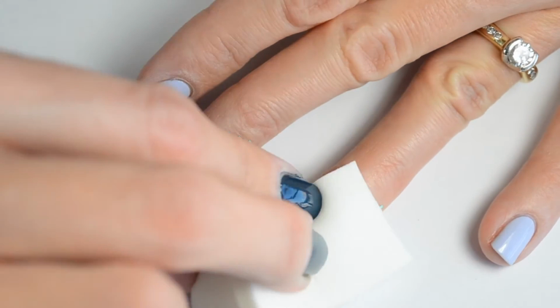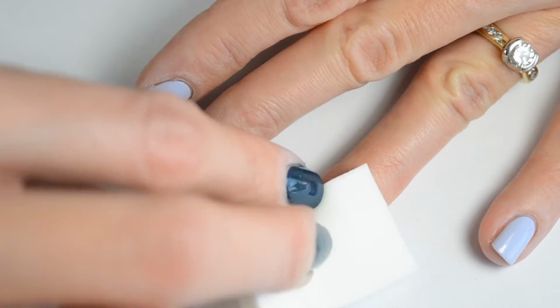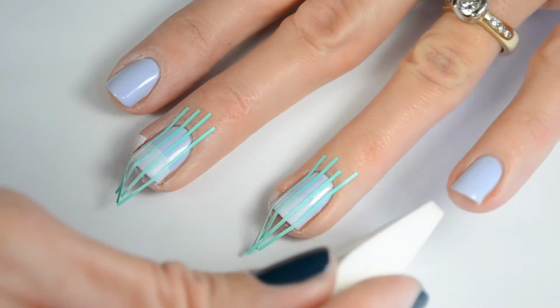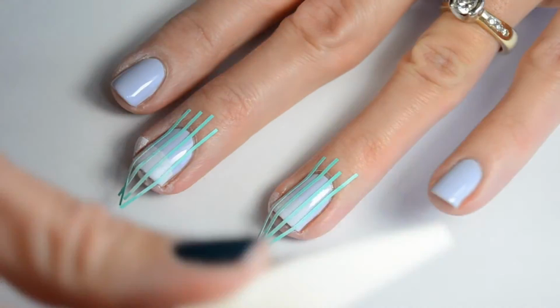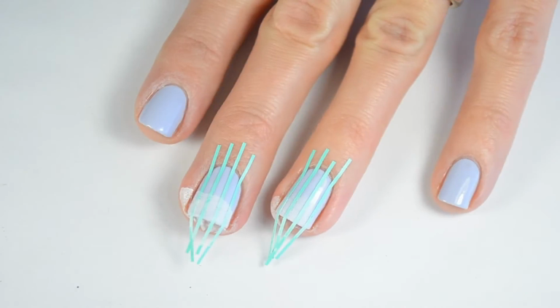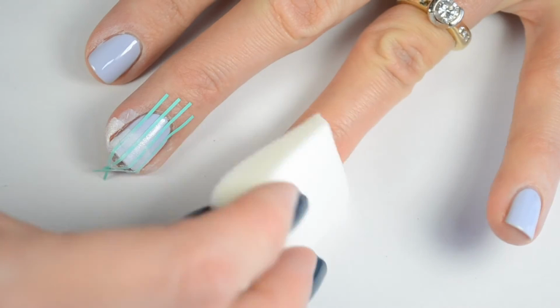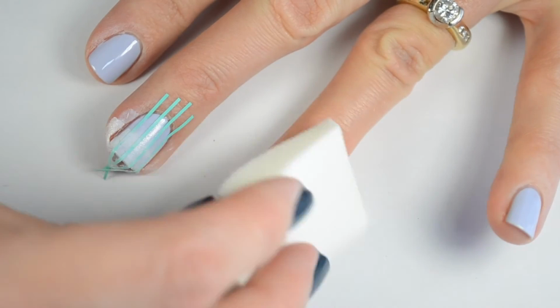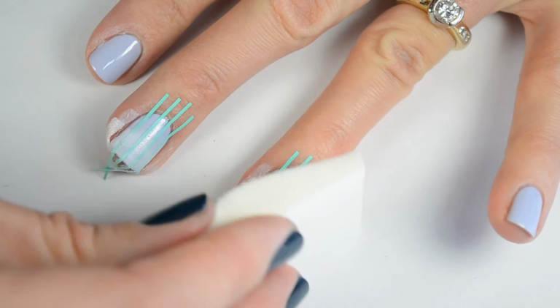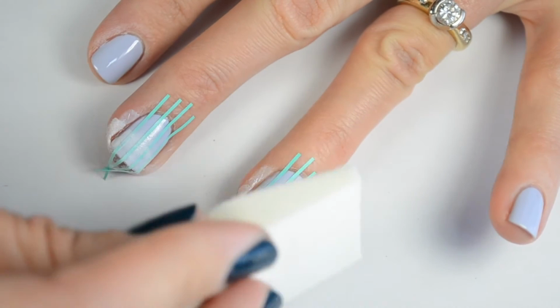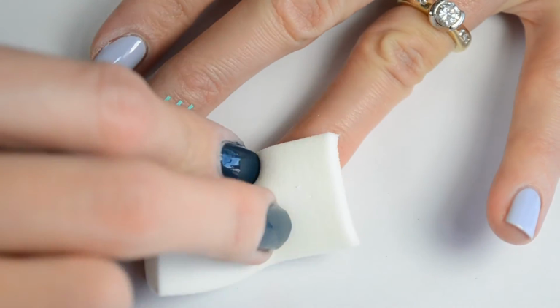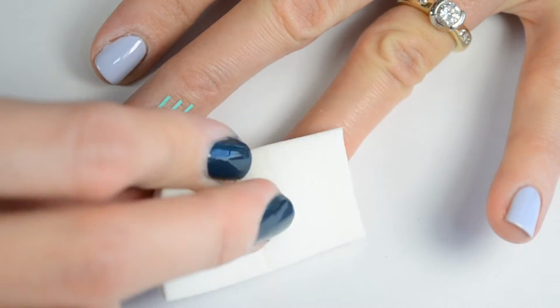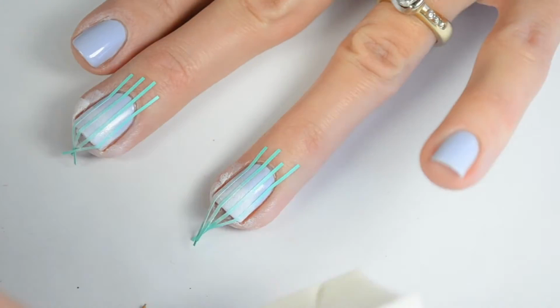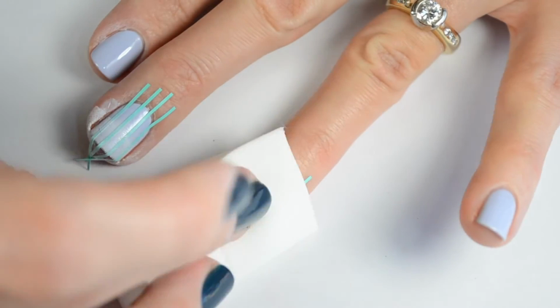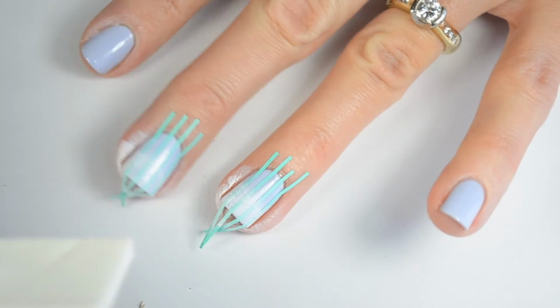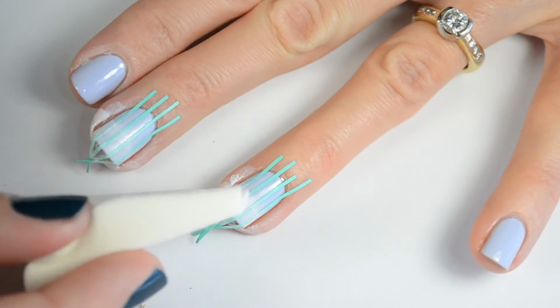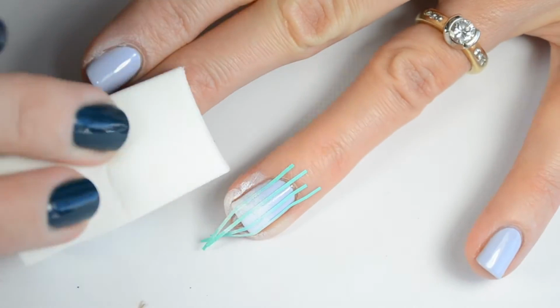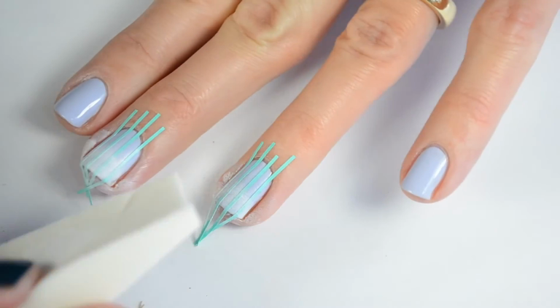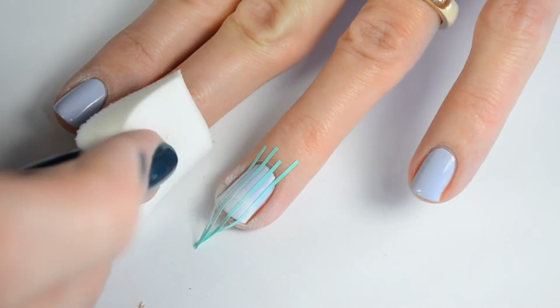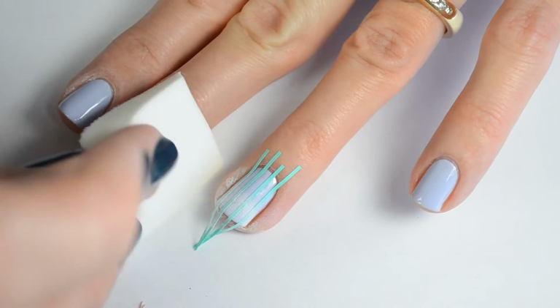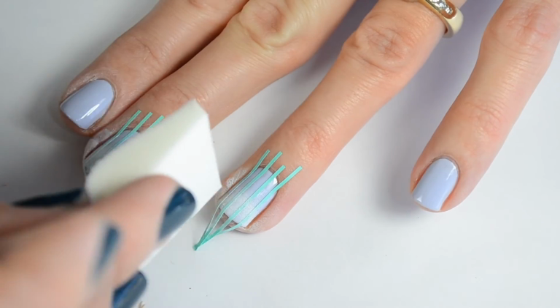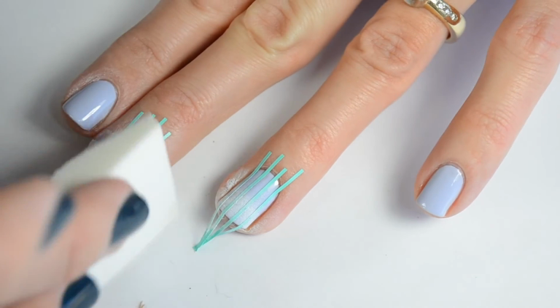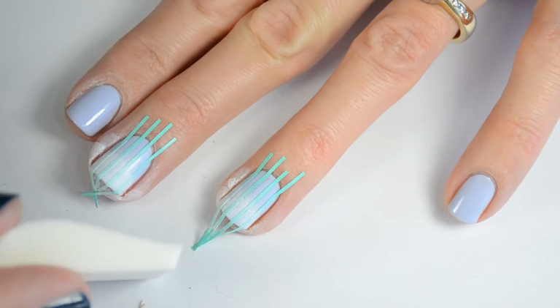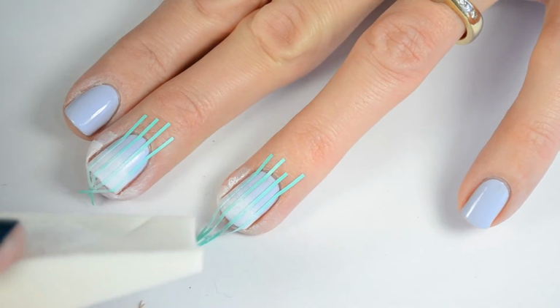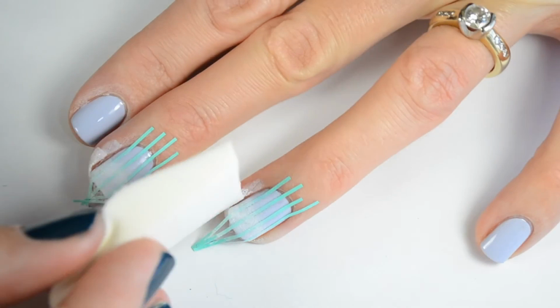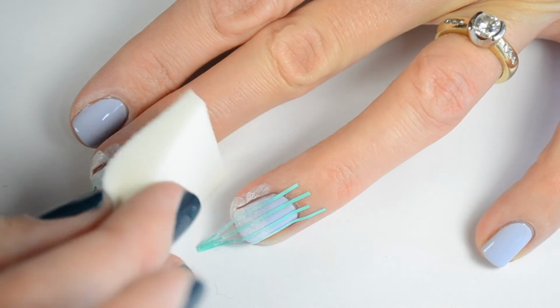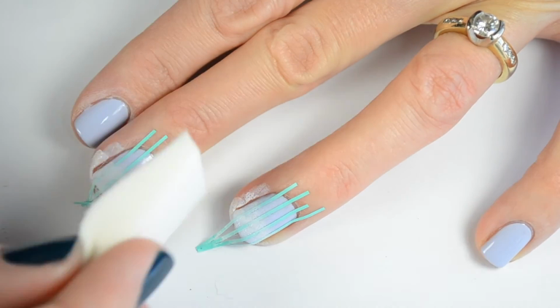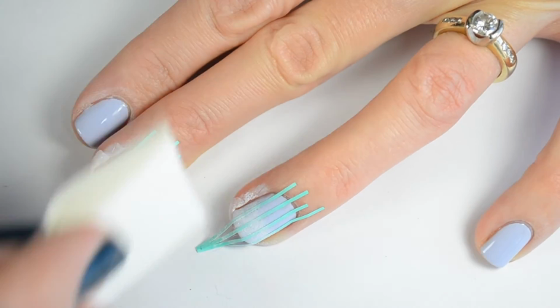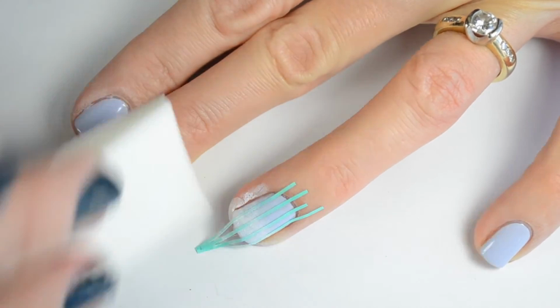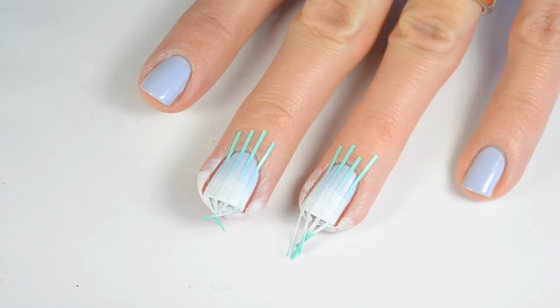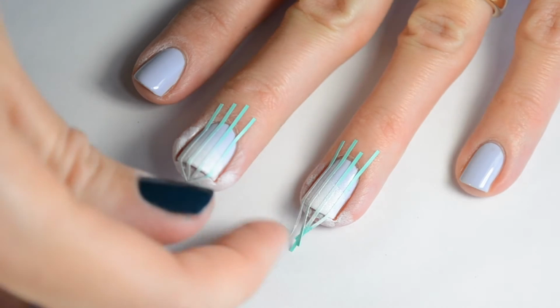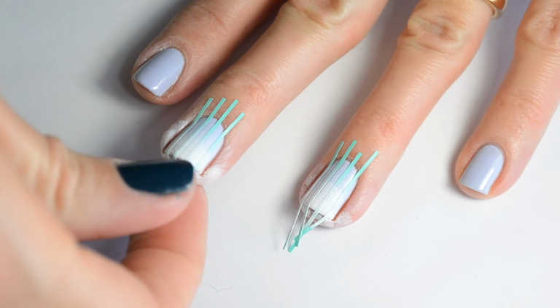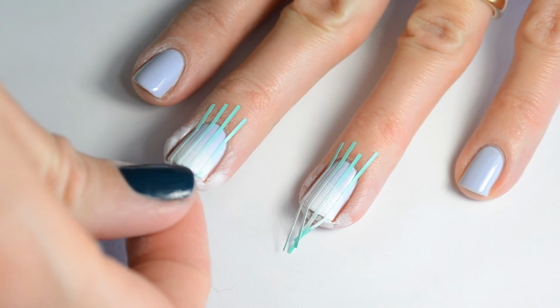Go ahead and press that to your nail a few times. You can see that other nail — it just went straight across, and I kind of fixed that by using the purple polish and blending it a little better. You want to repeat those steps about three or four times until you get the color you want.